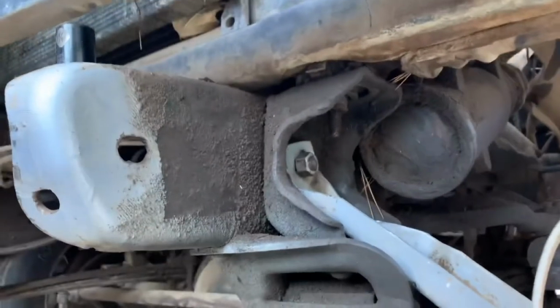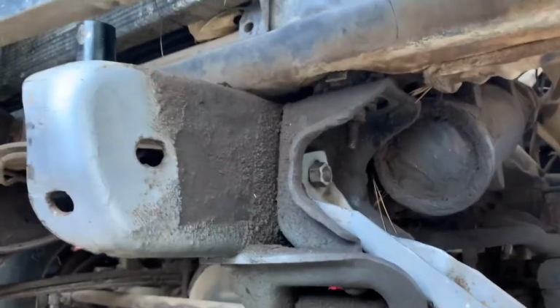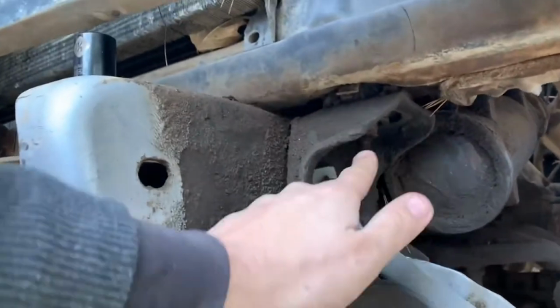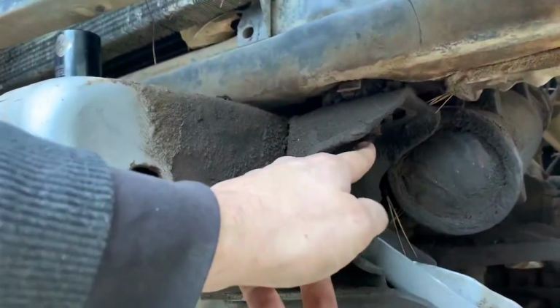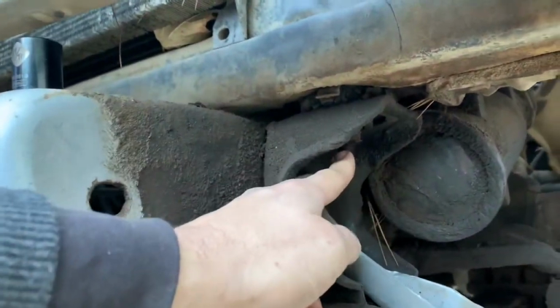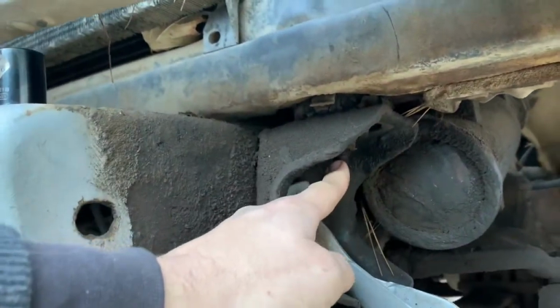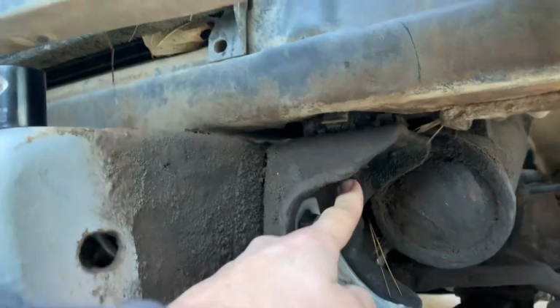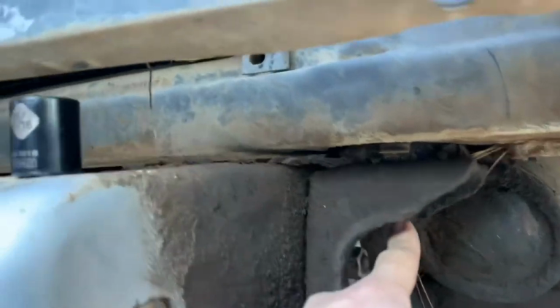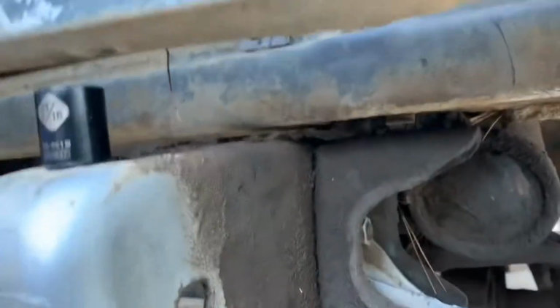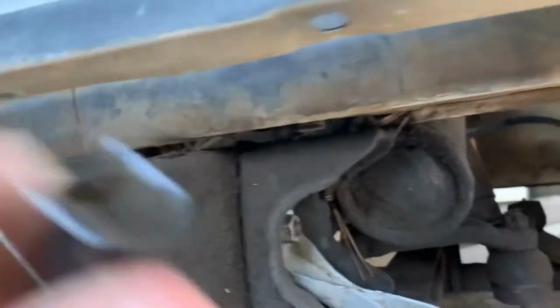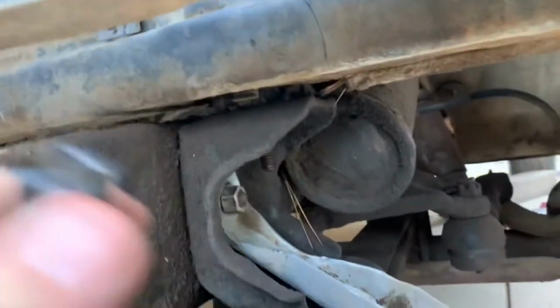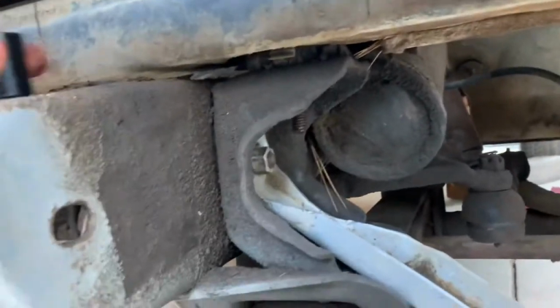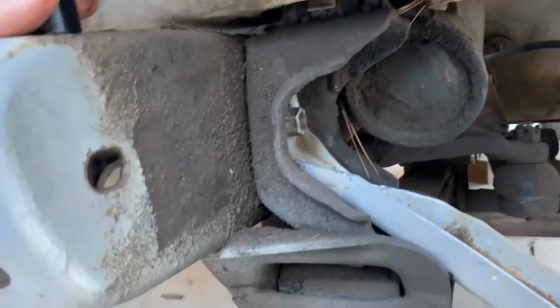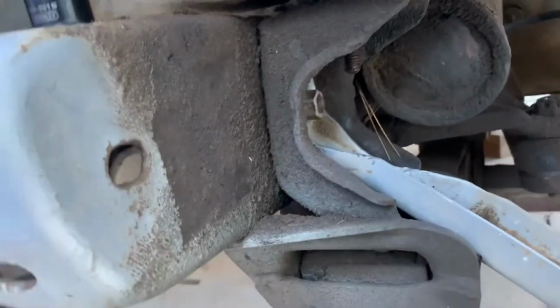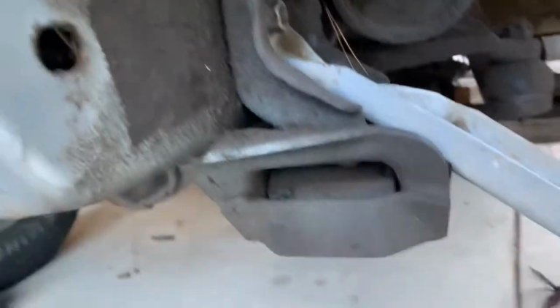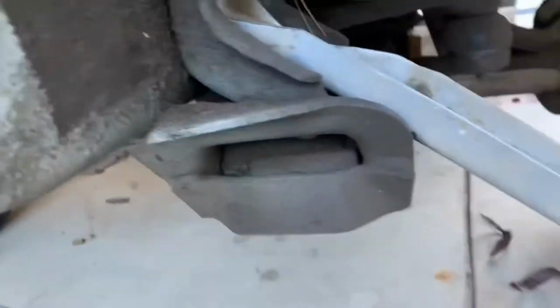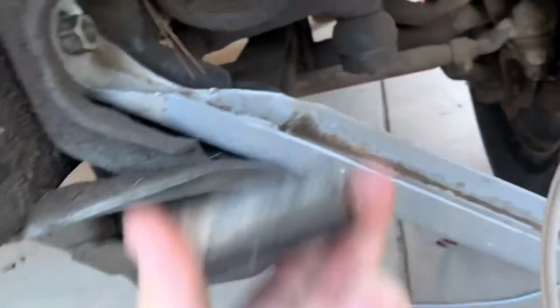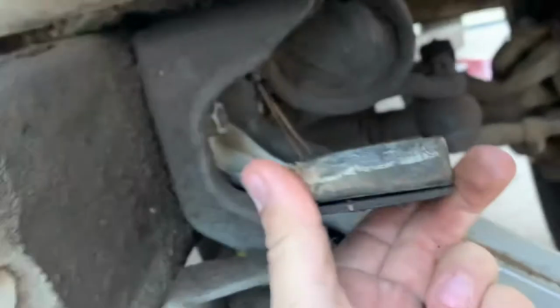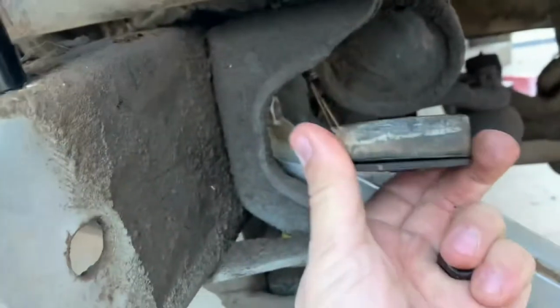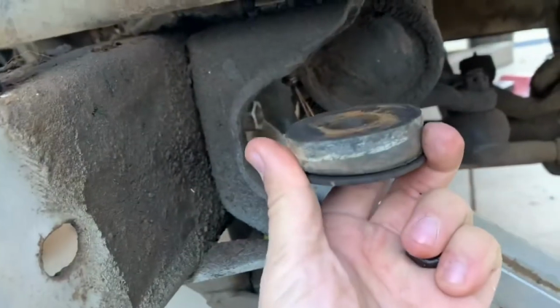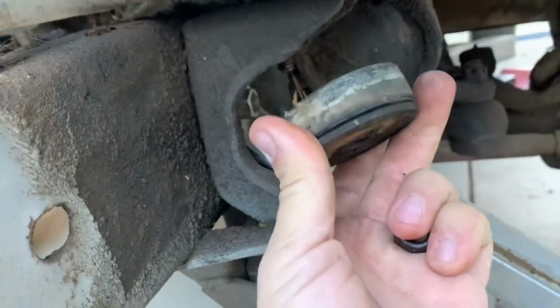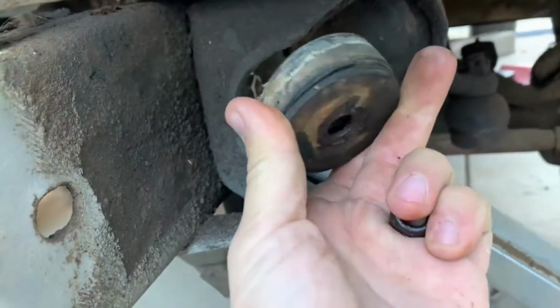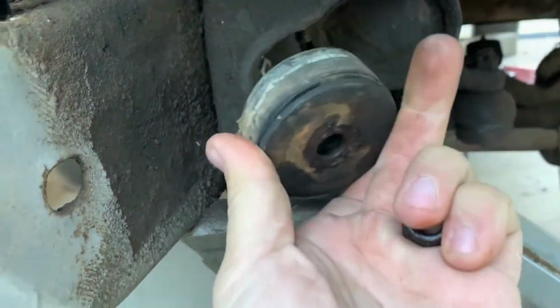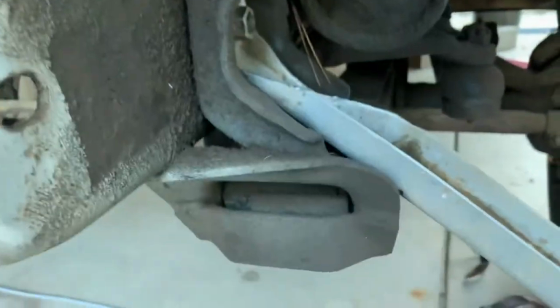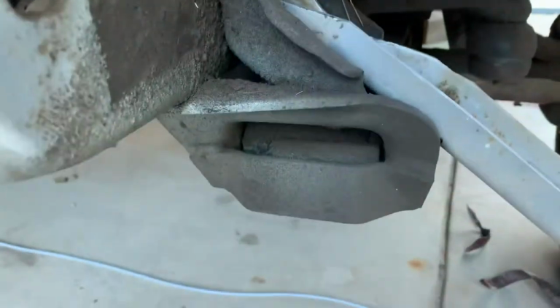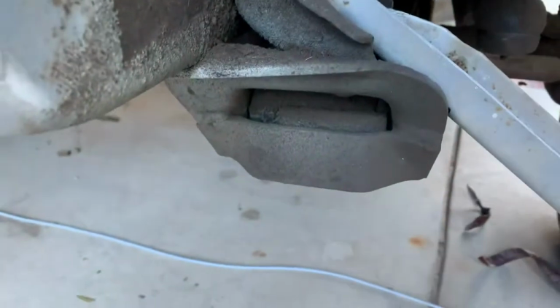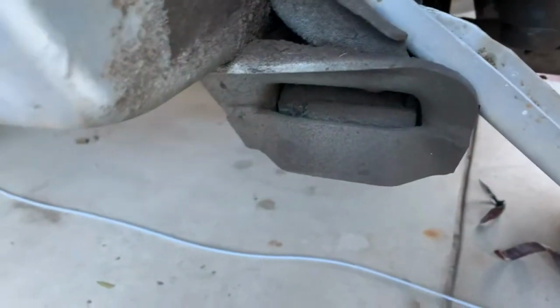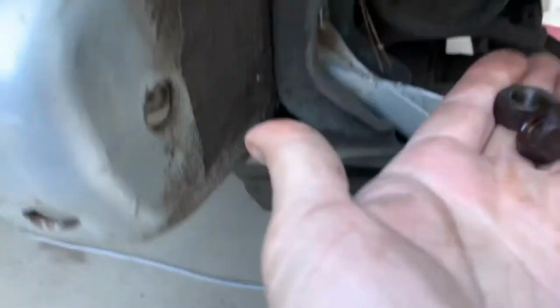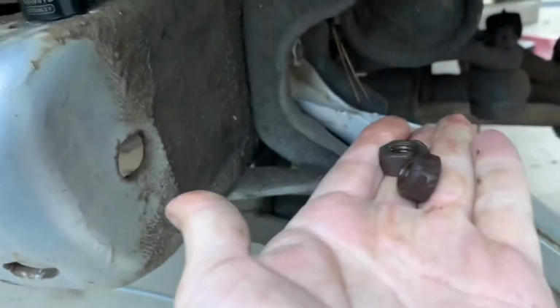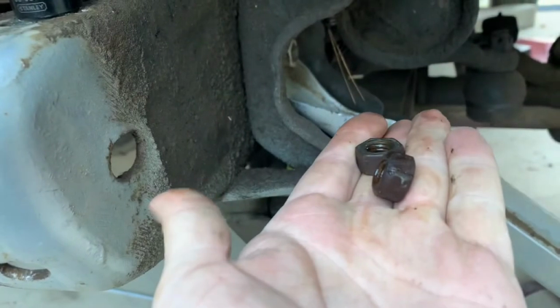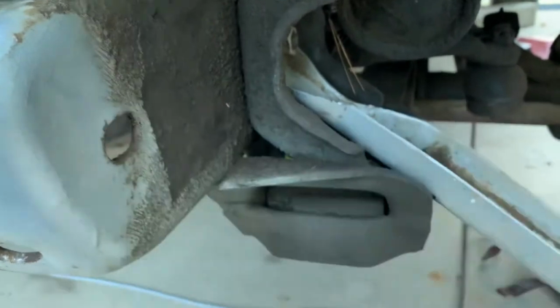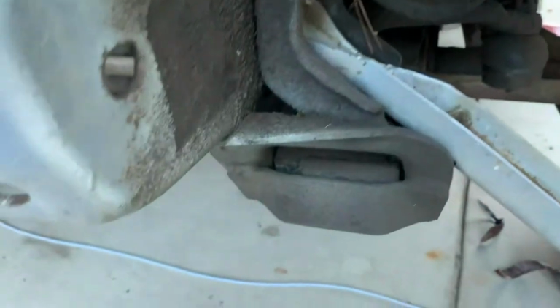Coming down here, these are your radiator core supports — 11/16ths. Go in like this with these little pucks. Add two bolts, one to capture.